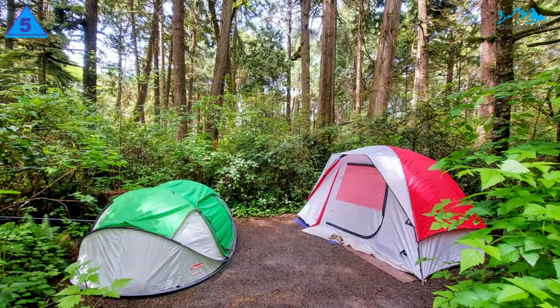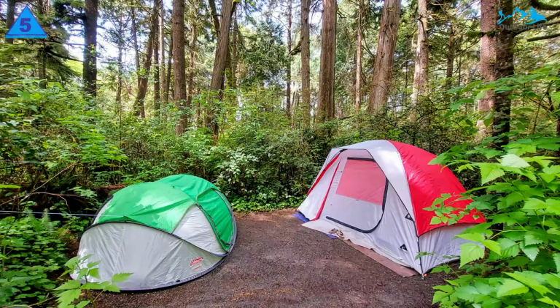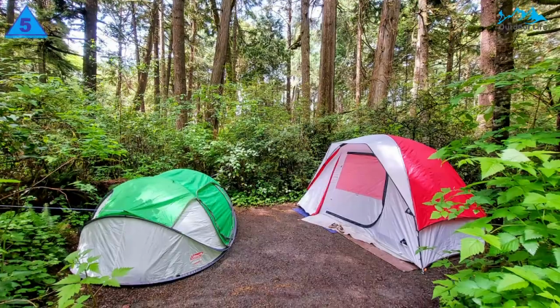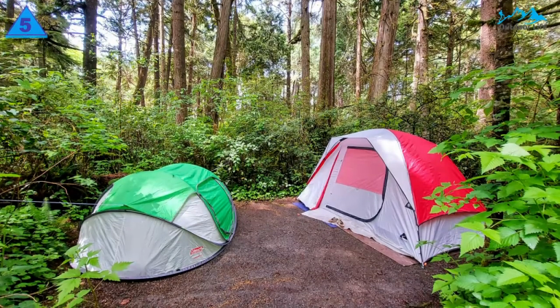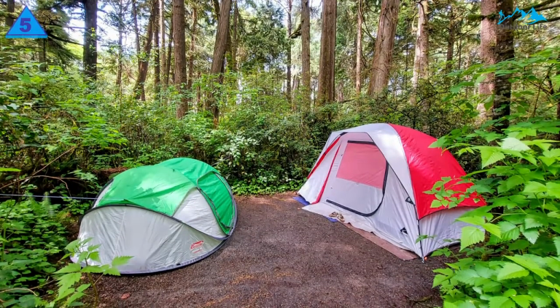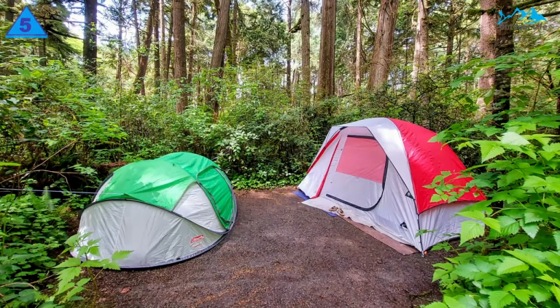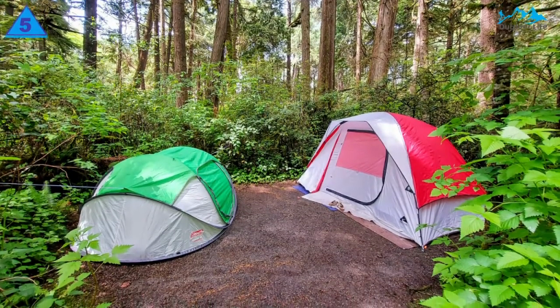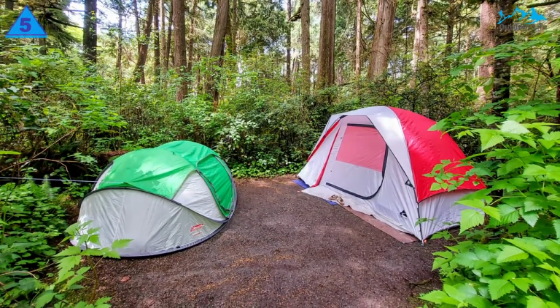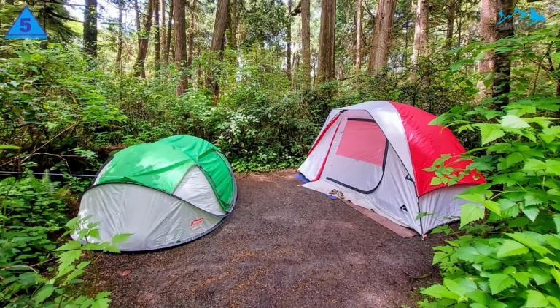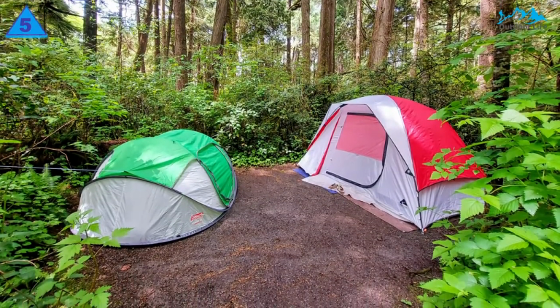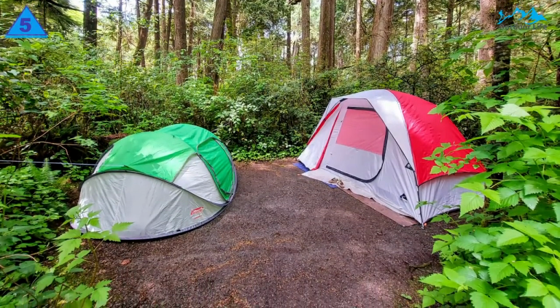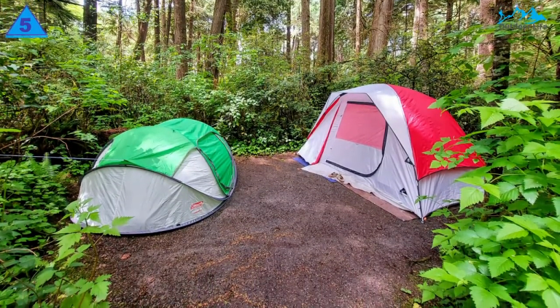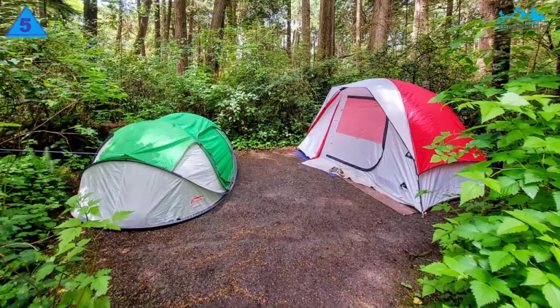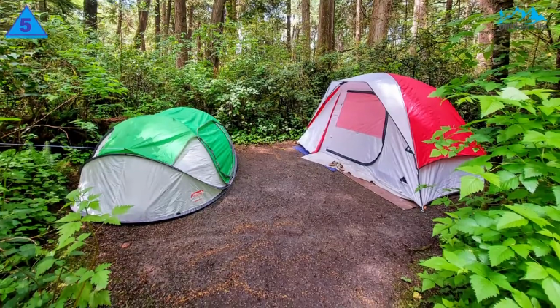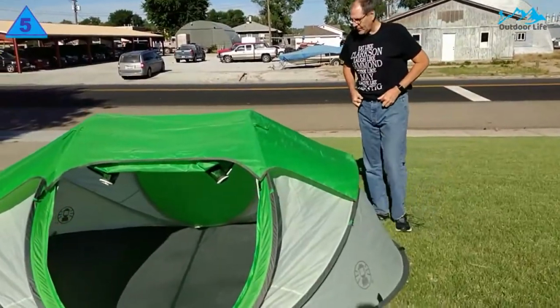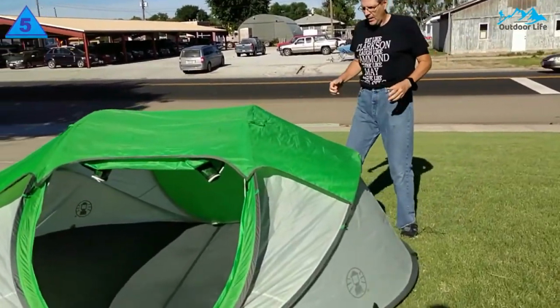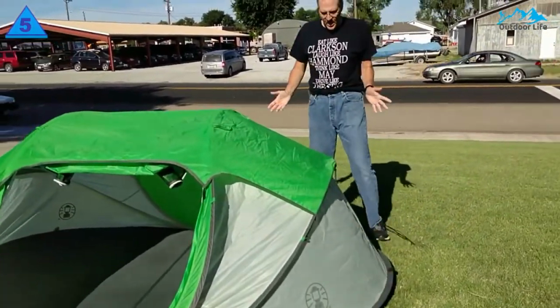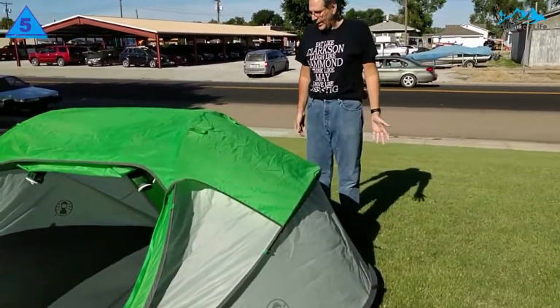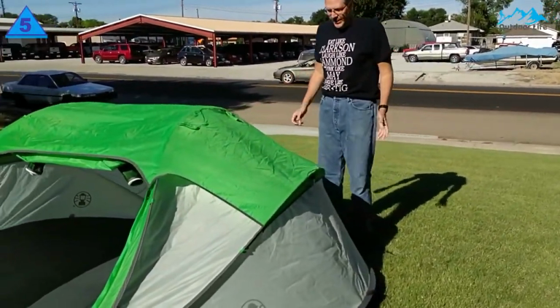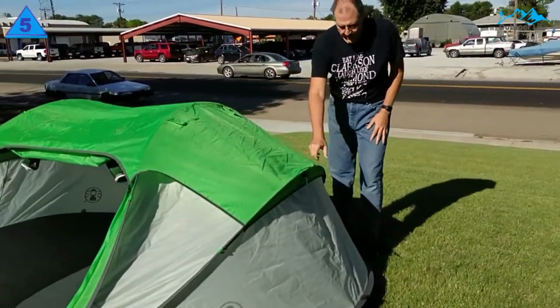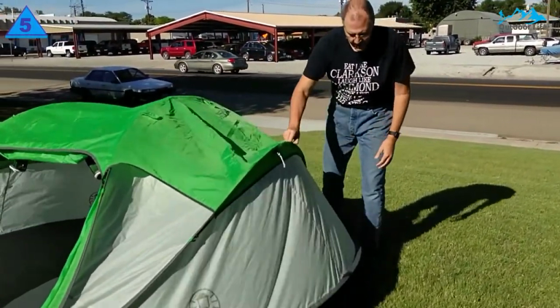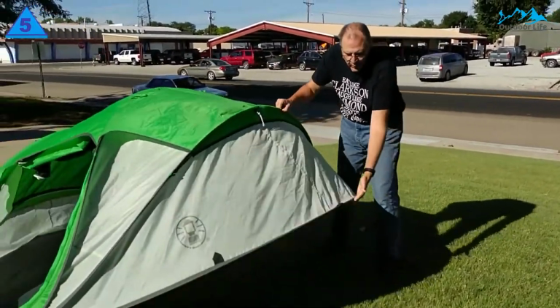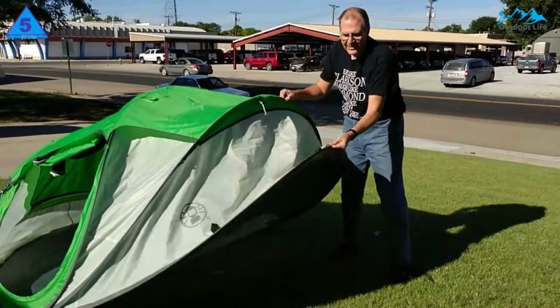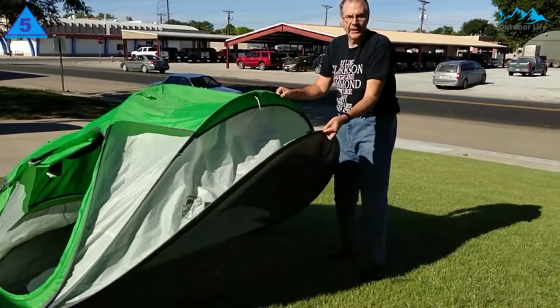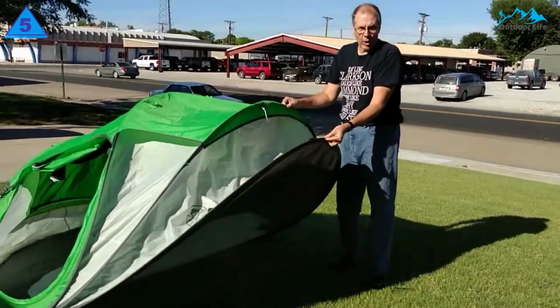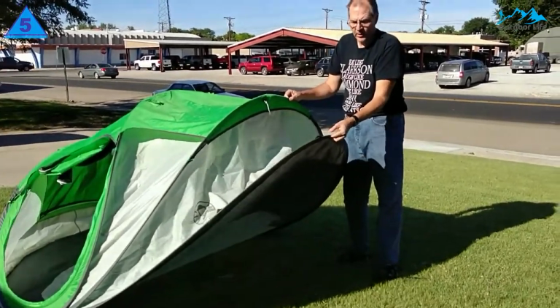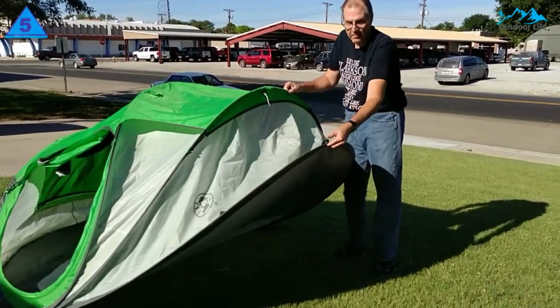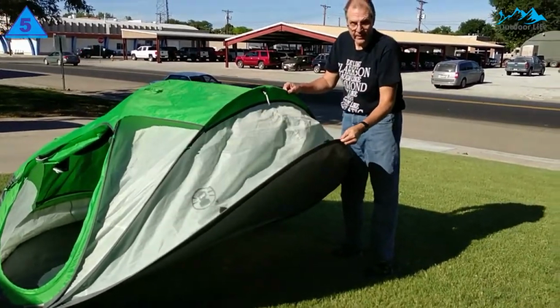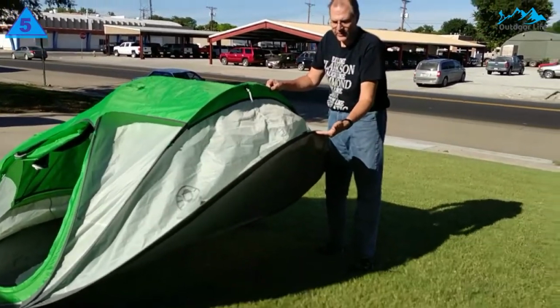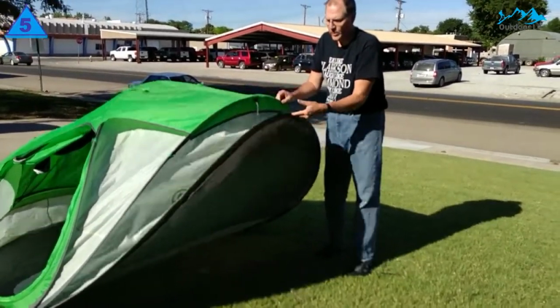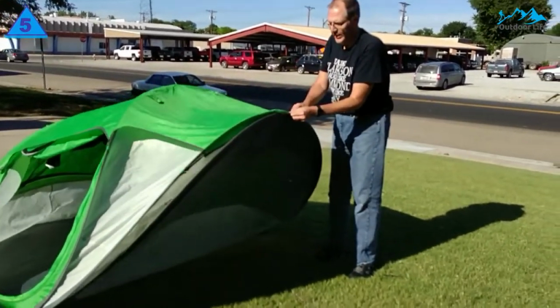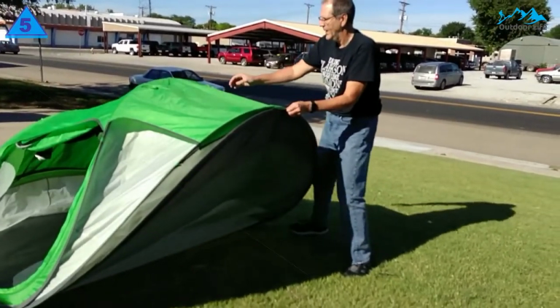In terms of weight, this tent comes in at 6.5 pounds, so it's easy to move from car to campsite or even hike with. However, it folds down to an awkward wide circular shape, so it might not be the most ideal for long hikes since it's difficult to strap to a backpack.